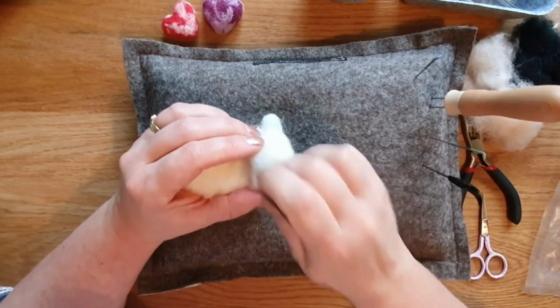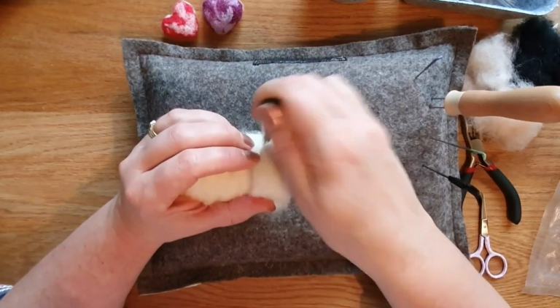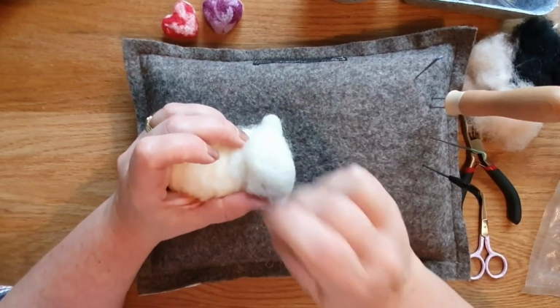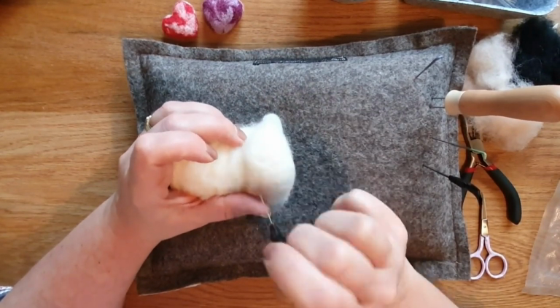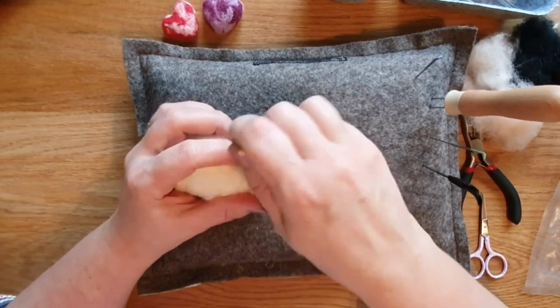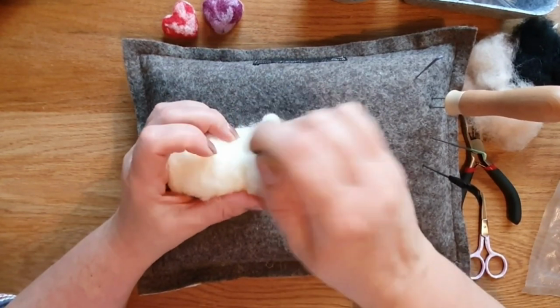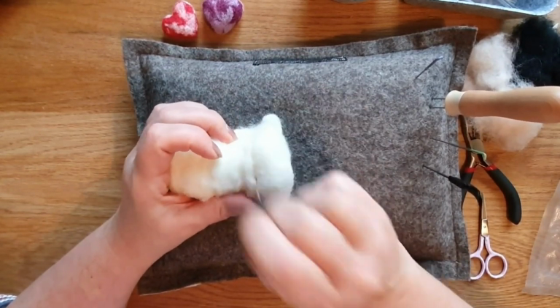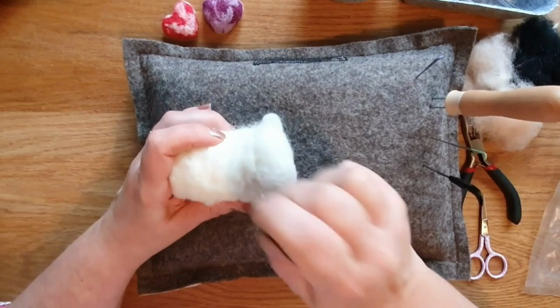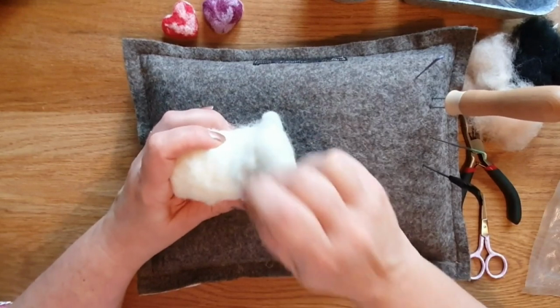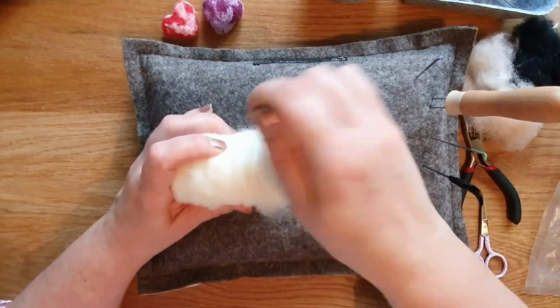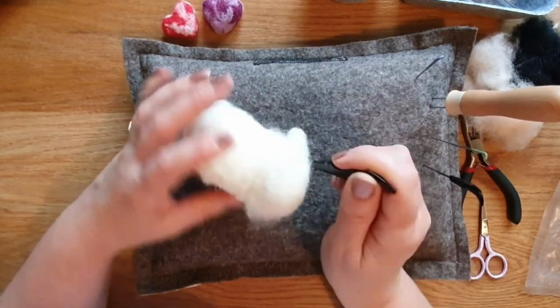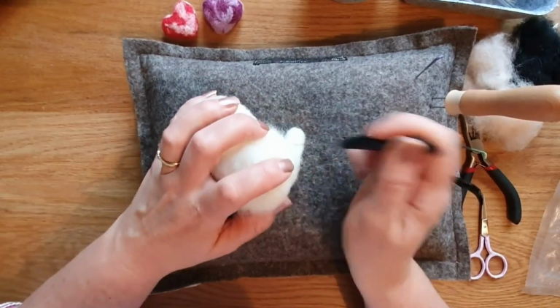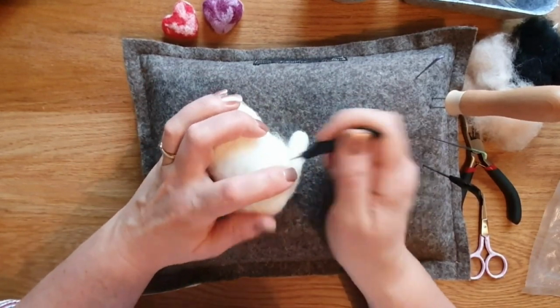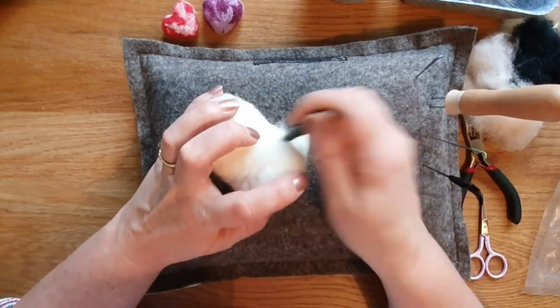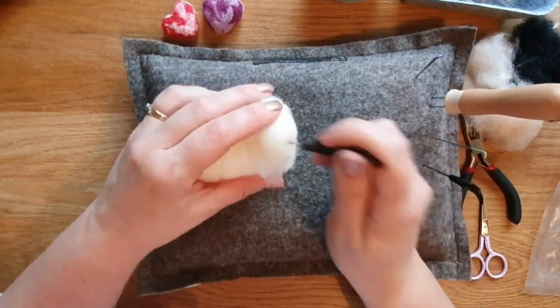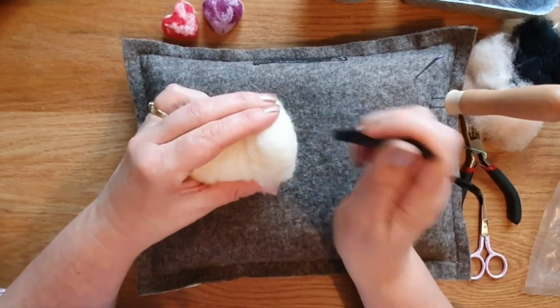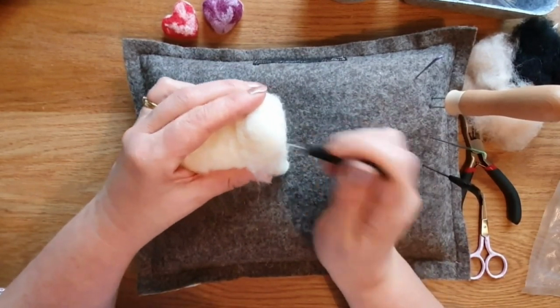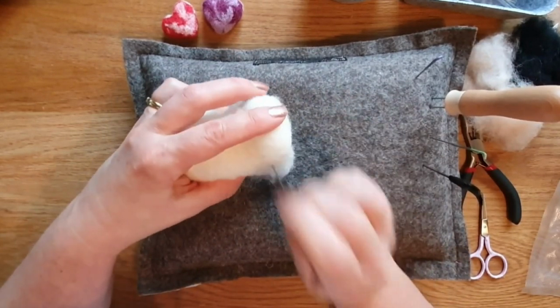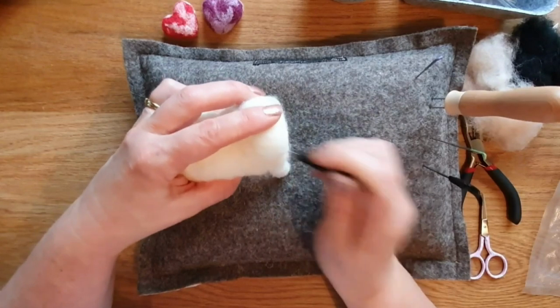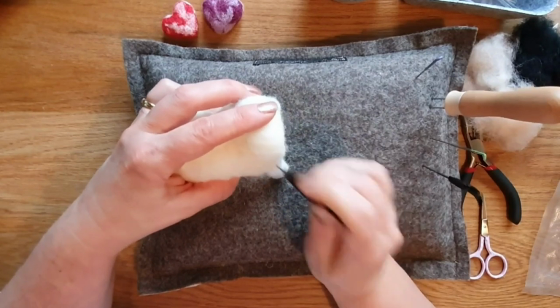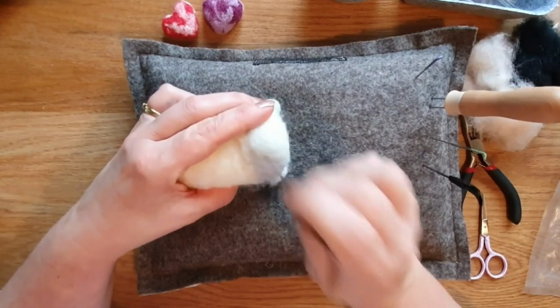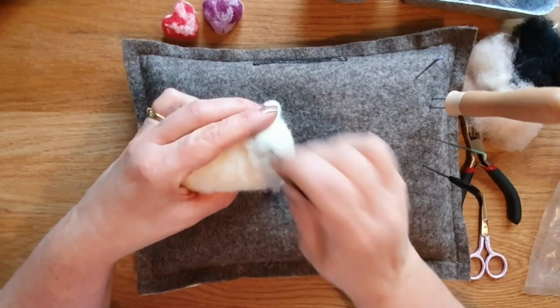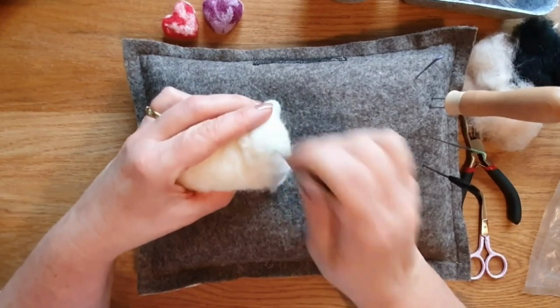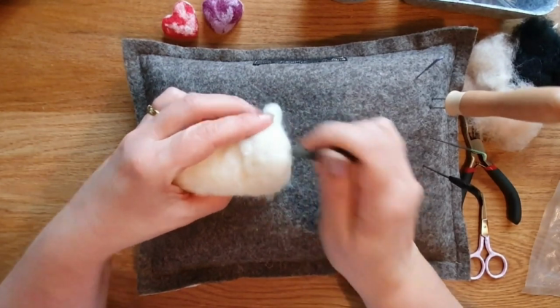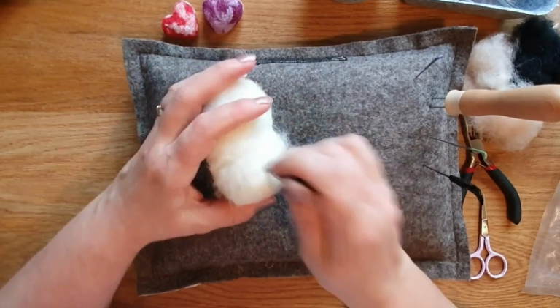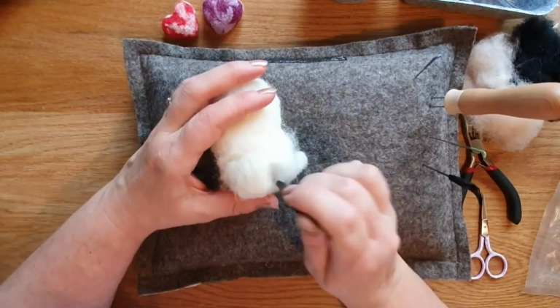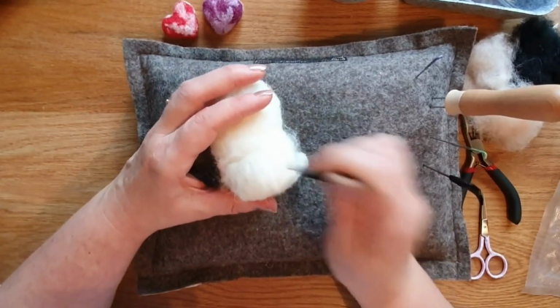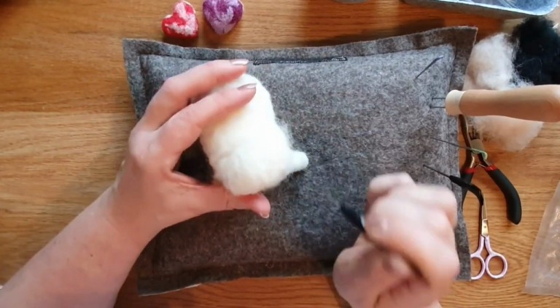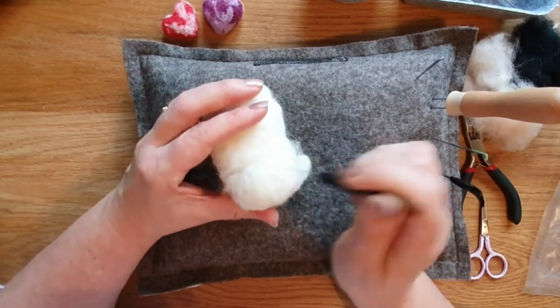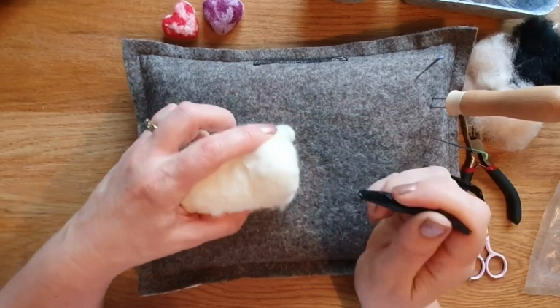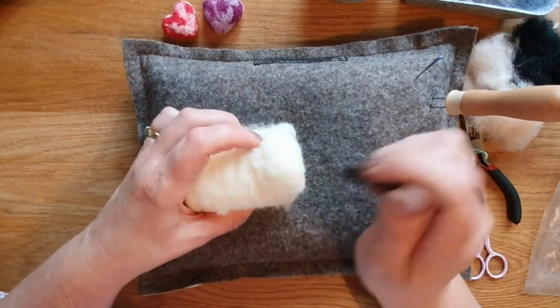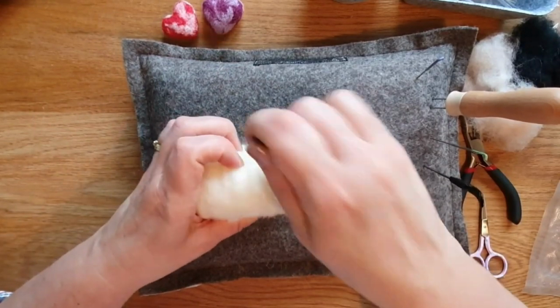I'm just going to put on a little bit of neck - it helps the head sit up a bit and gives you something to attach the head to. Adding it on afterwards like this makes life quite easy. Just roll up a little bit of wool and pop it on. It's no higher than half an inch, an inch at most - just a little bump to attach the head to.